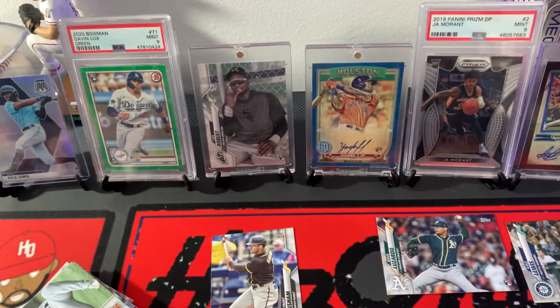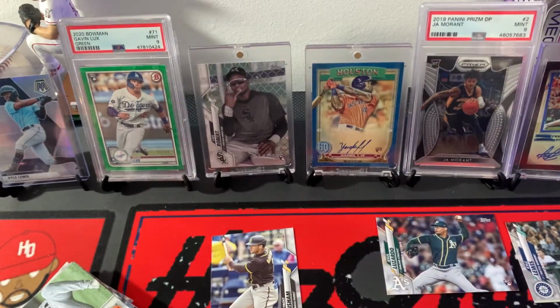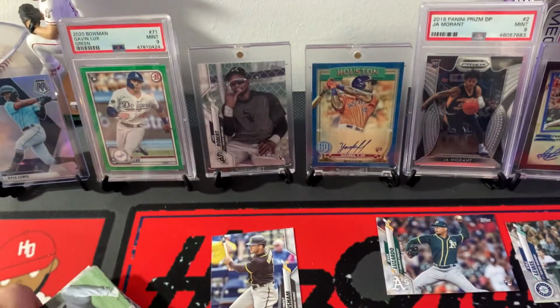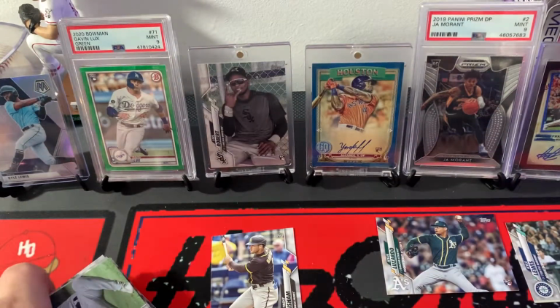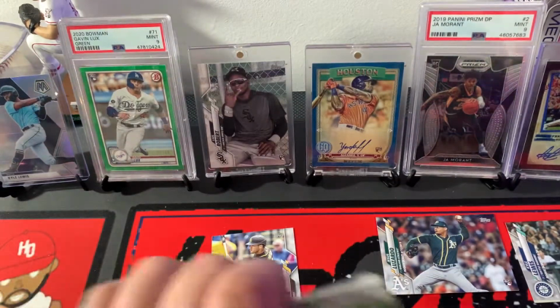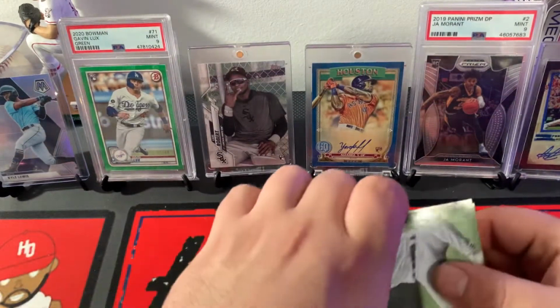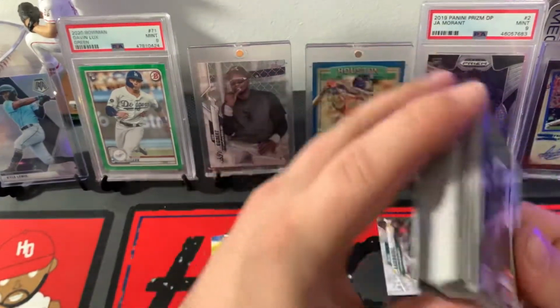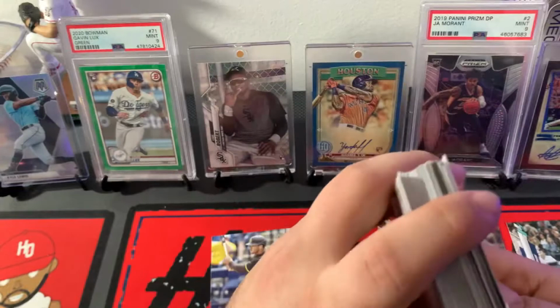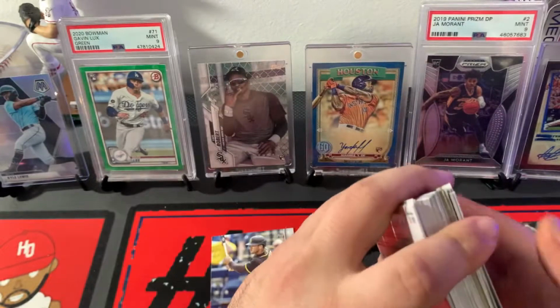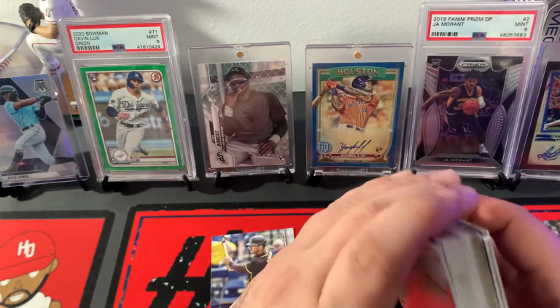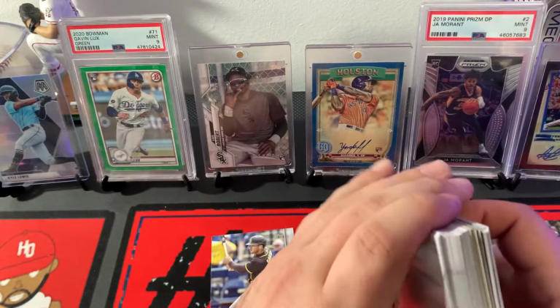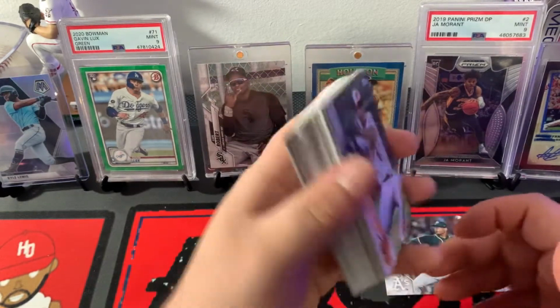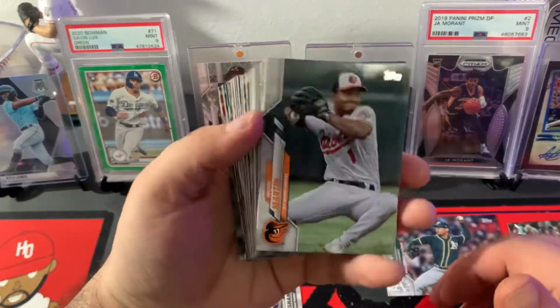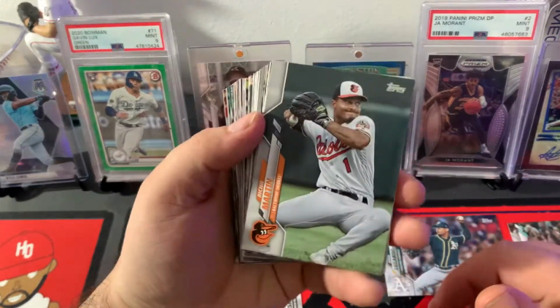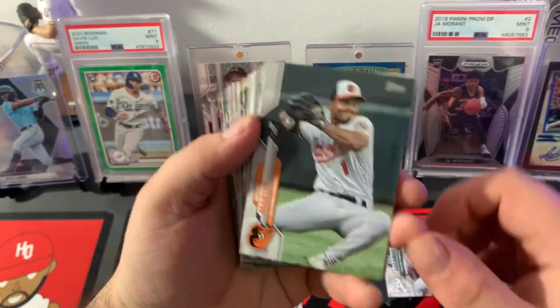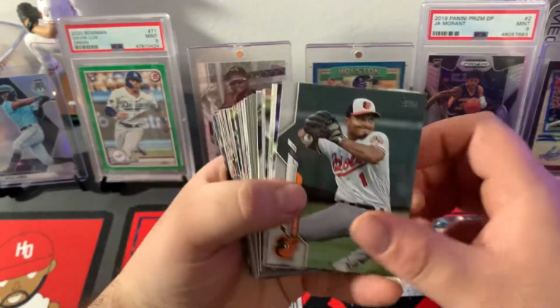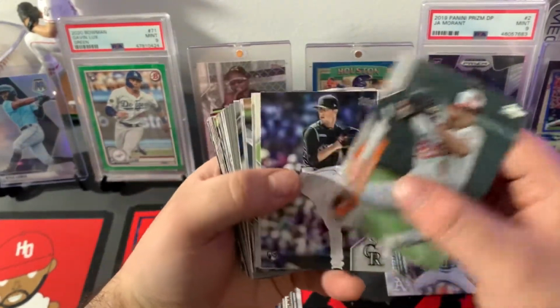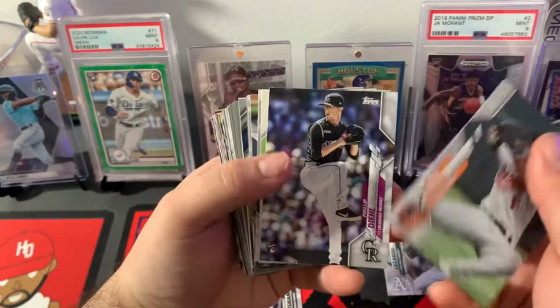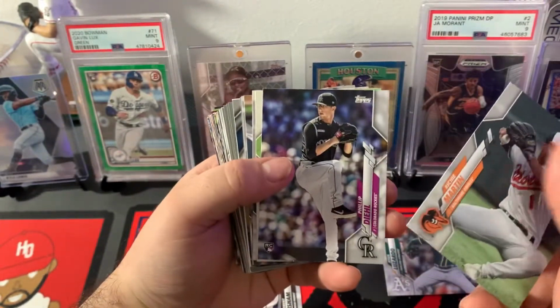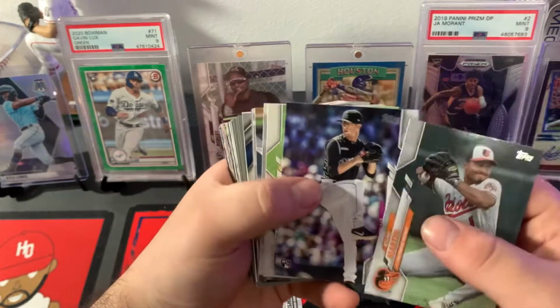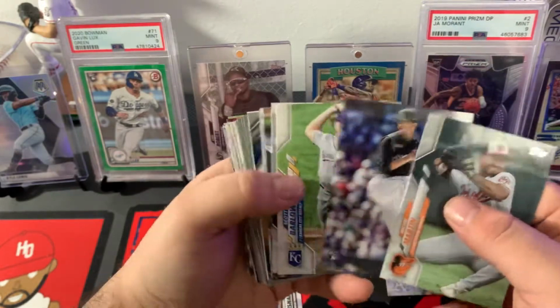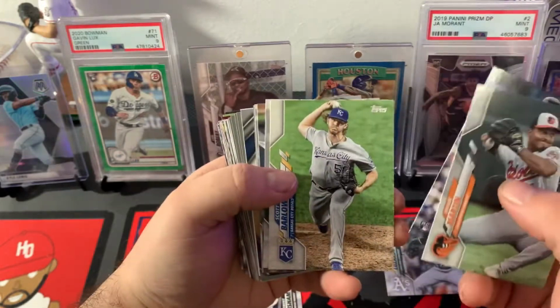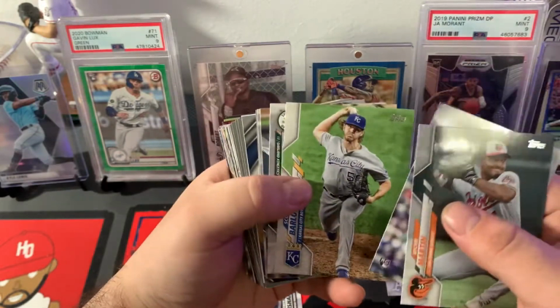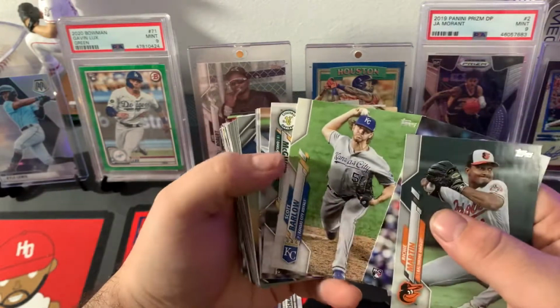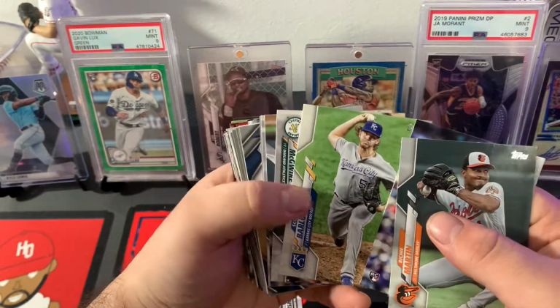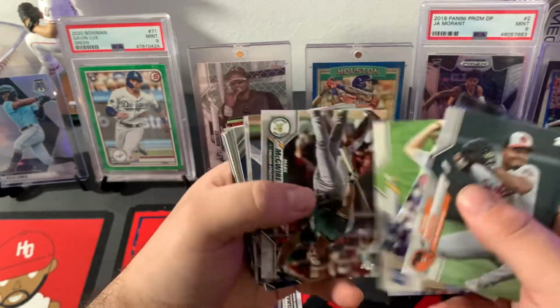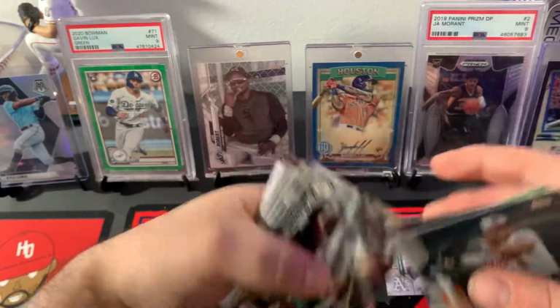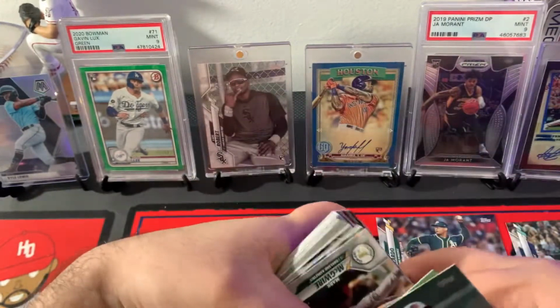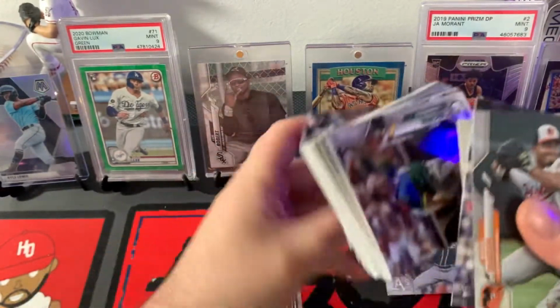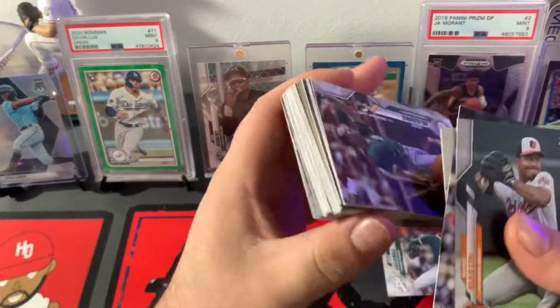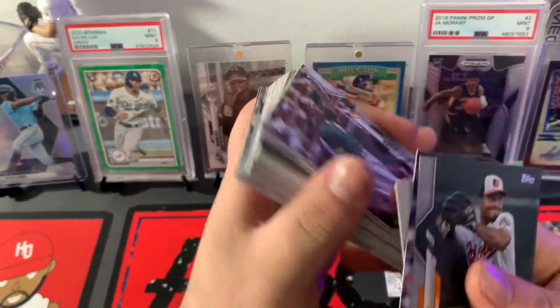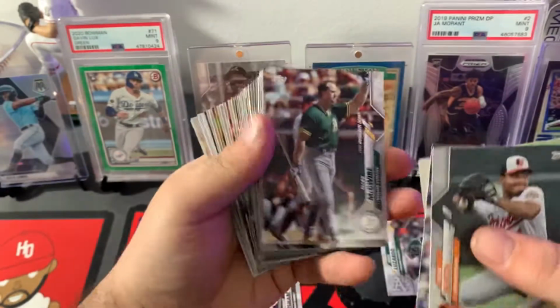Alright, next stack. This should have our parallels in here. I think I saw a Turkey Red Chrome Card. We've got Richie Martin, Phillip Dale Rookie Card, Scott Barlow, Mark McGuire Home Run Derby.